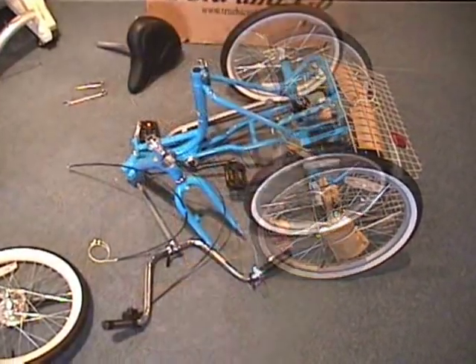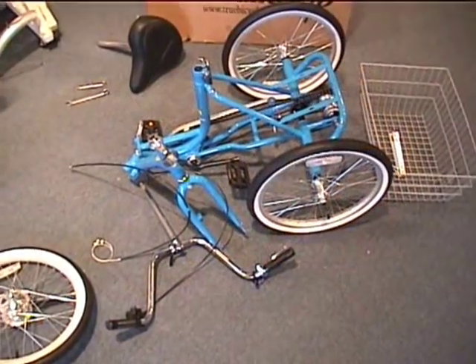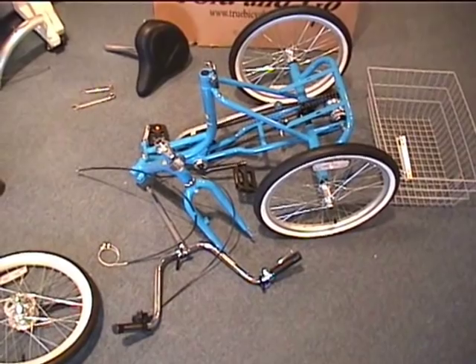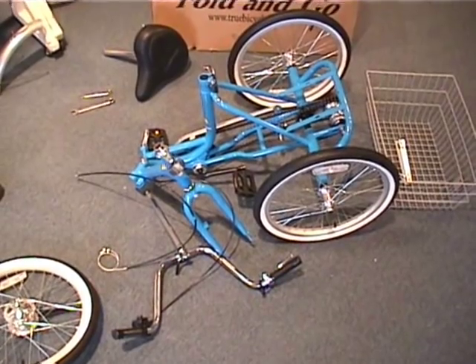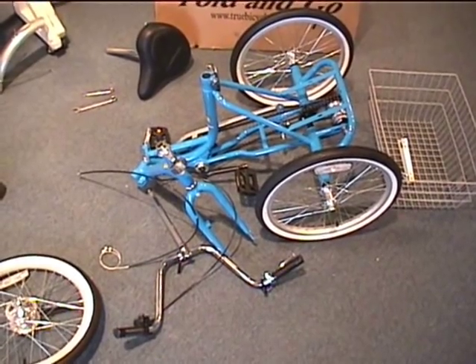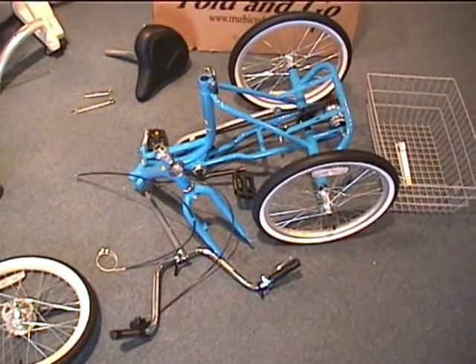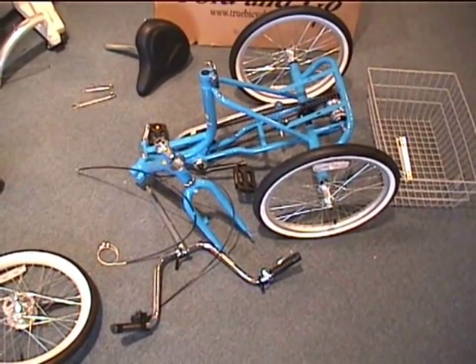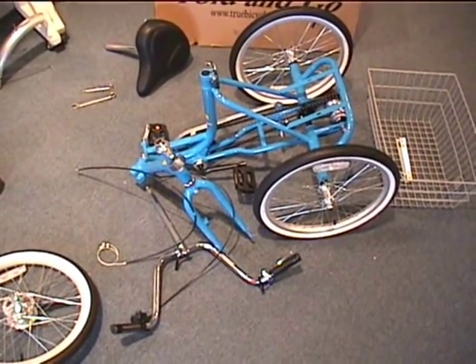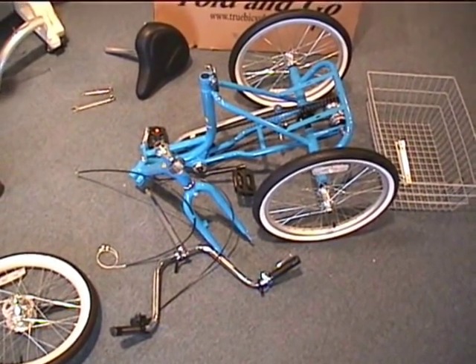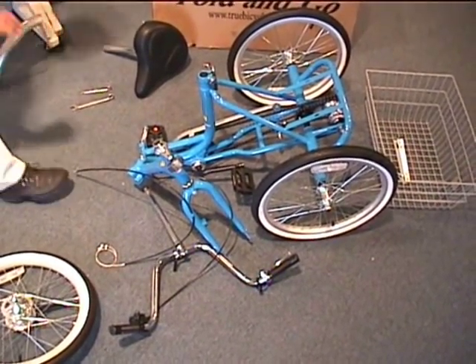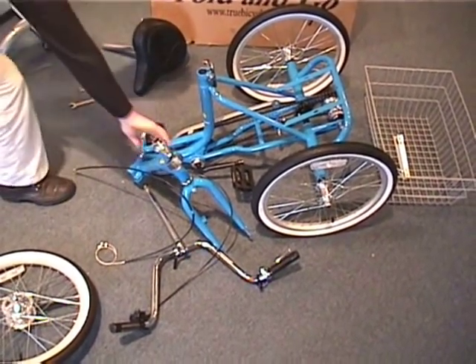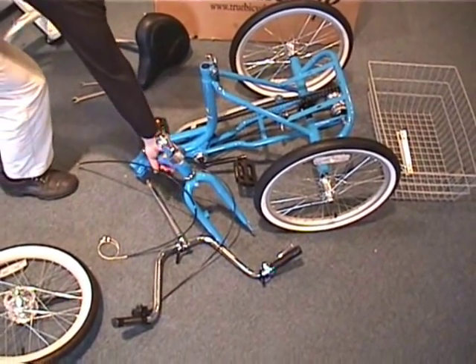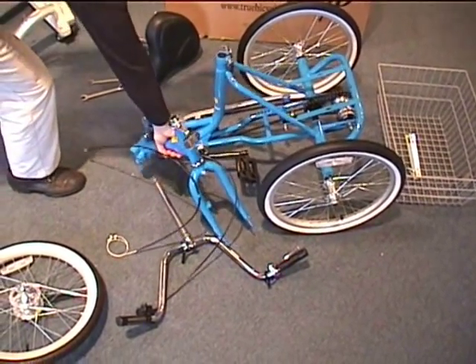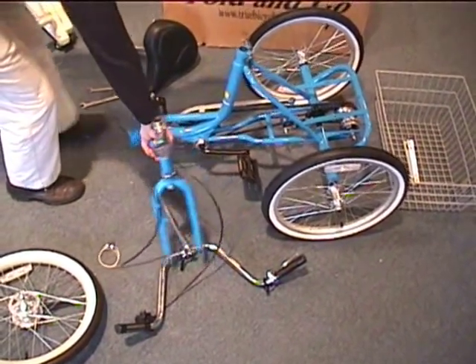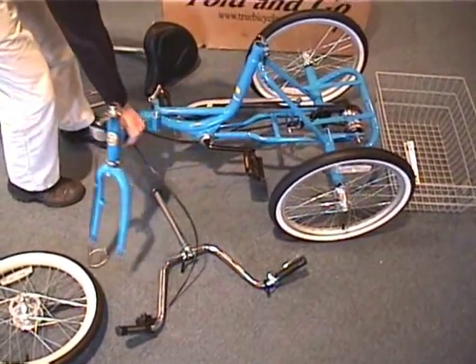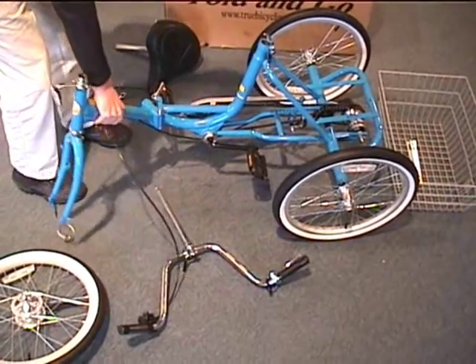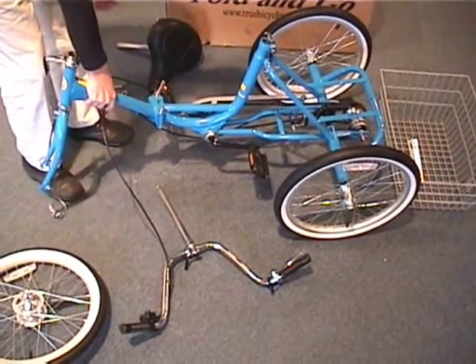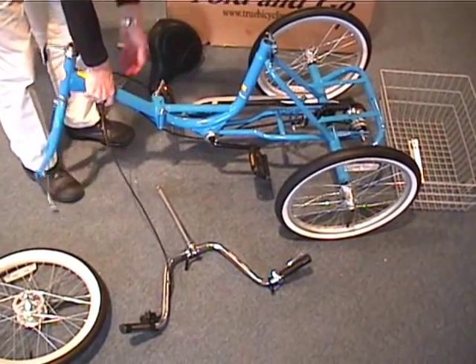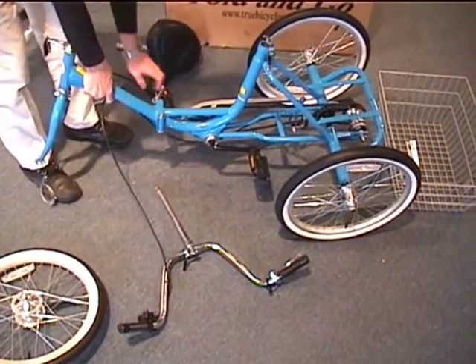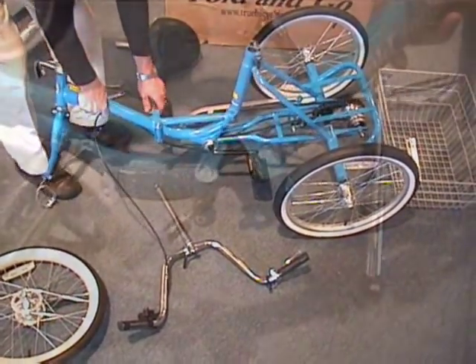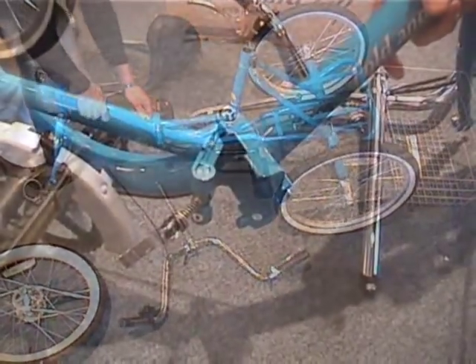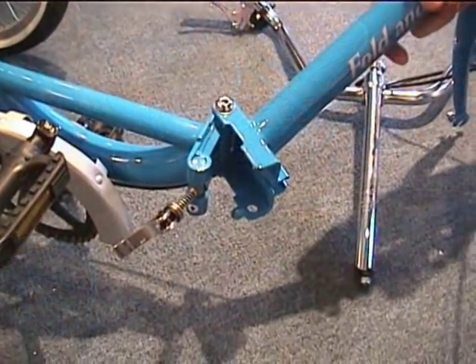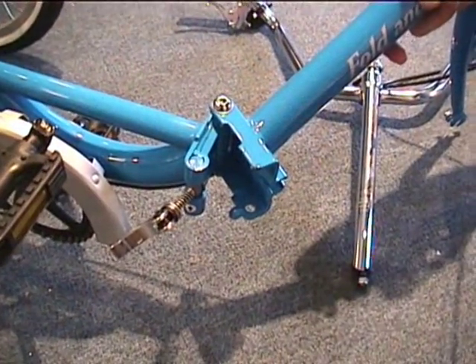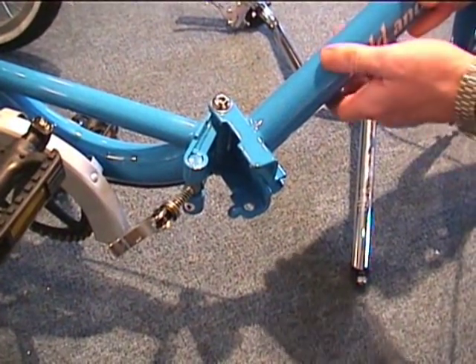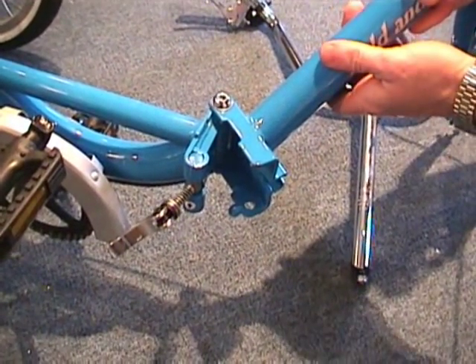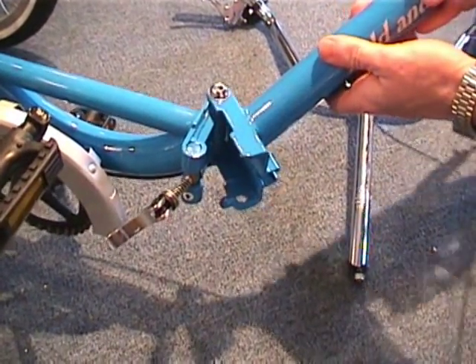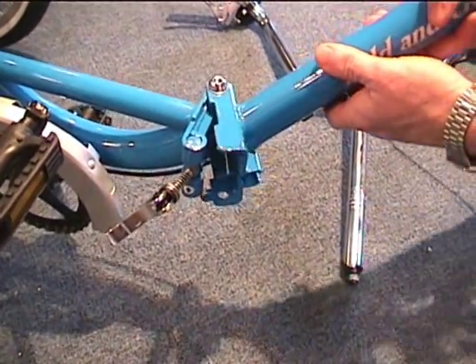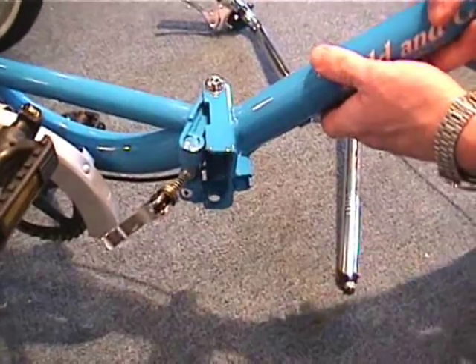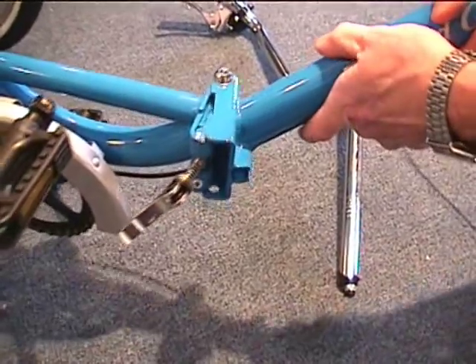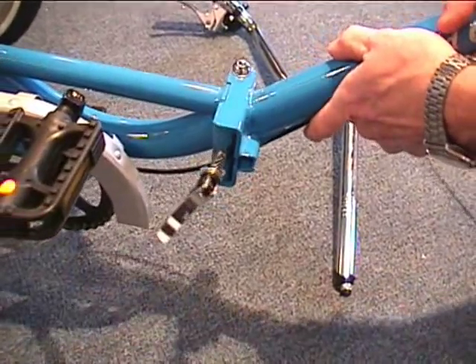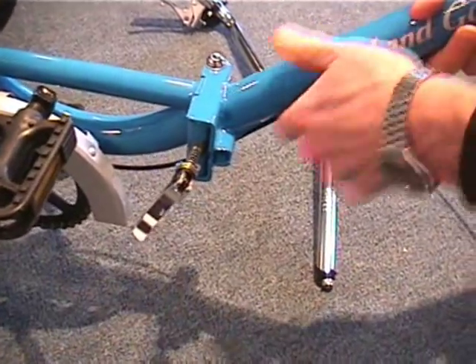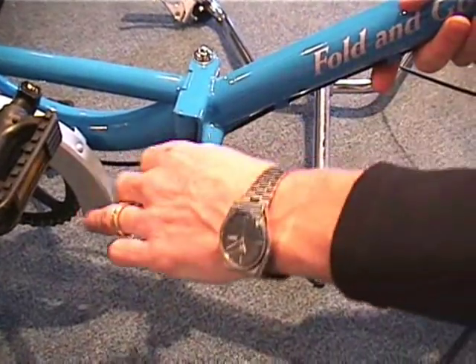Once the tricycle is unpackaged, the first step is simply to unfold the frame. Here's a detailed shot of us locking the hinge and putting in the hinge pin.